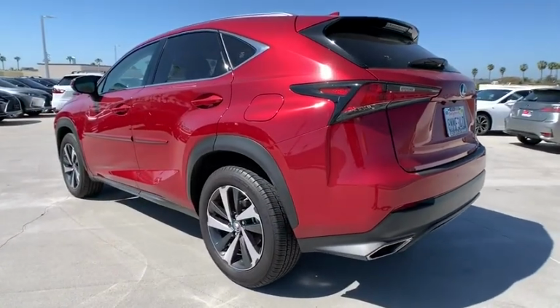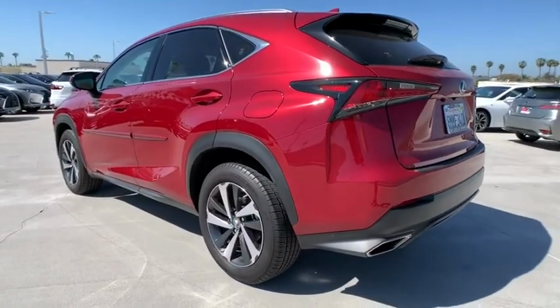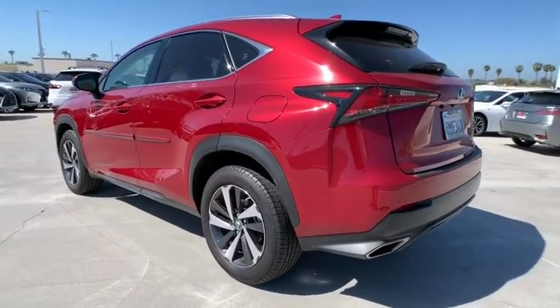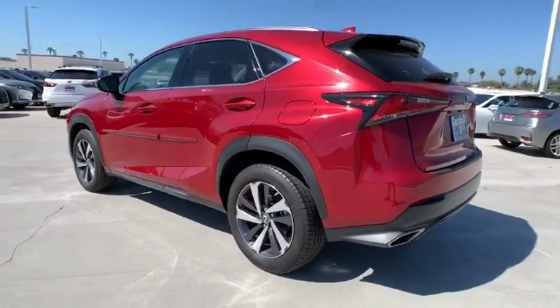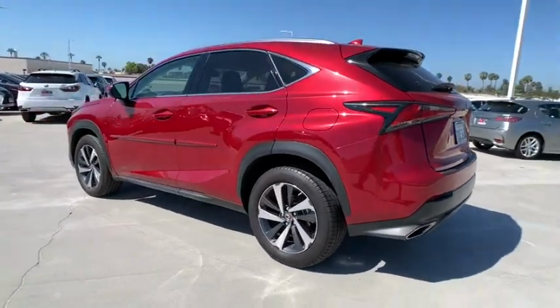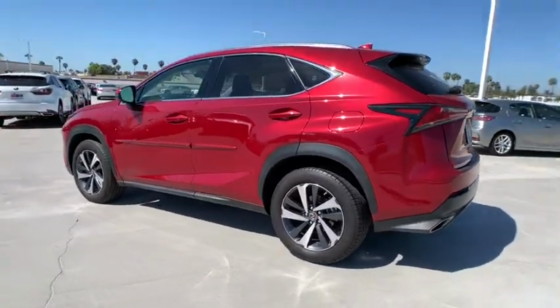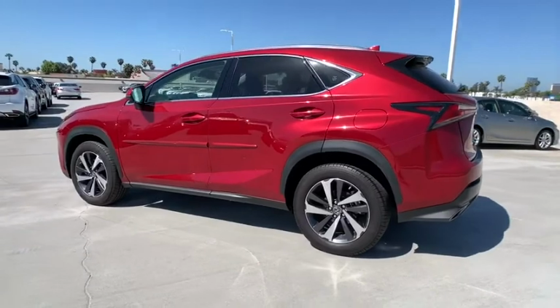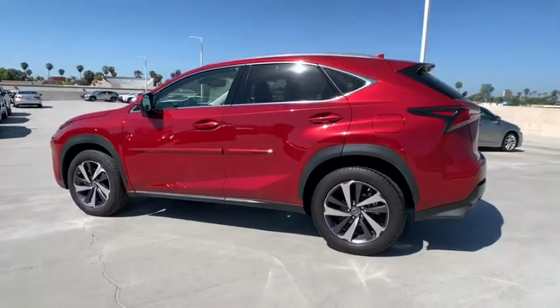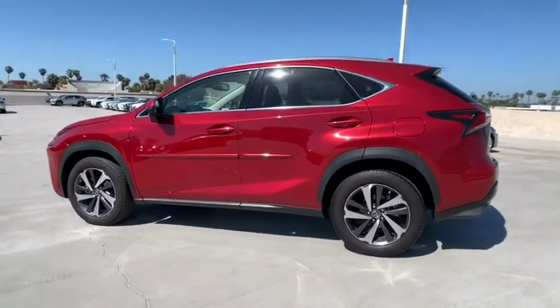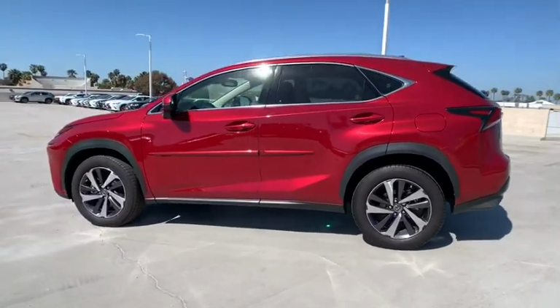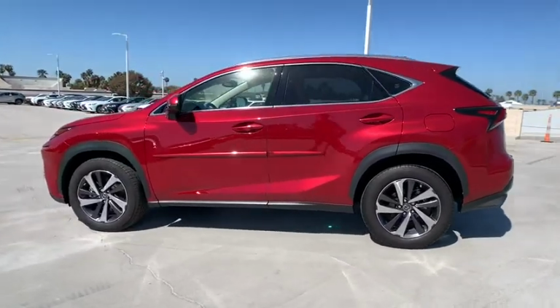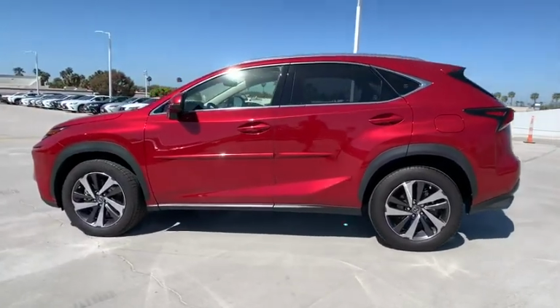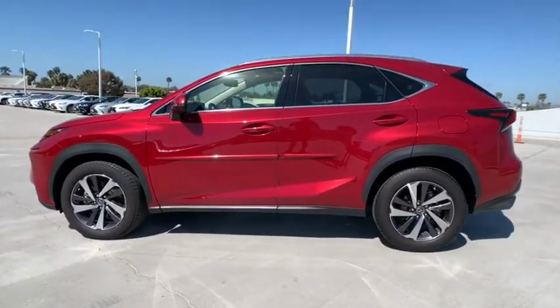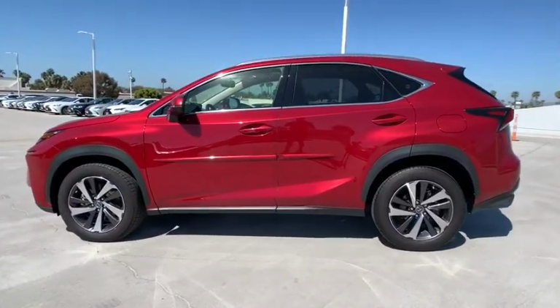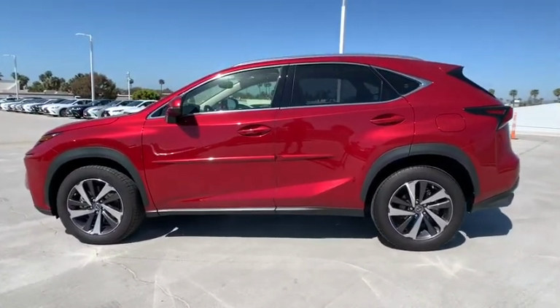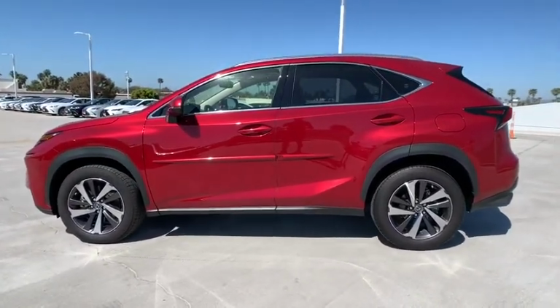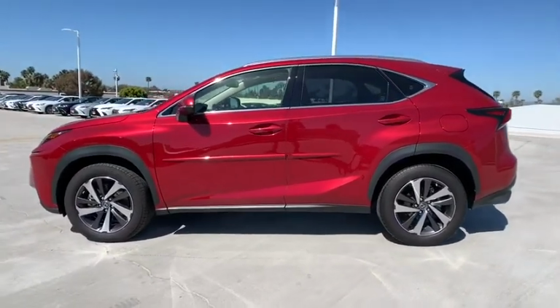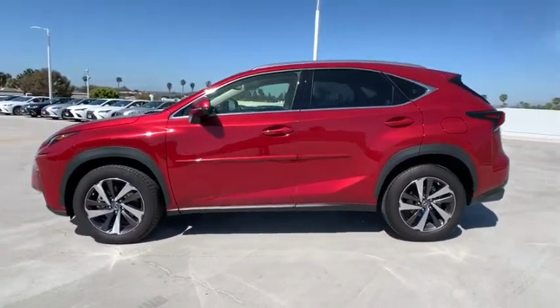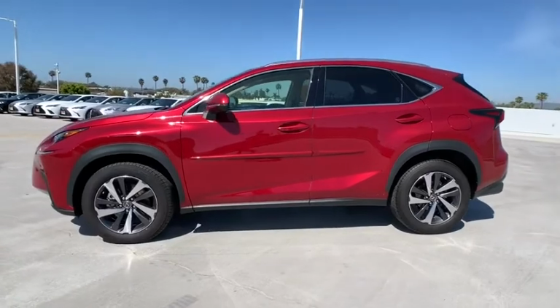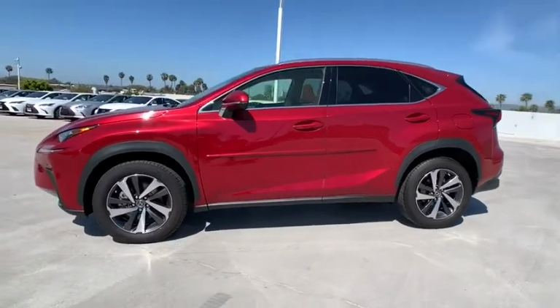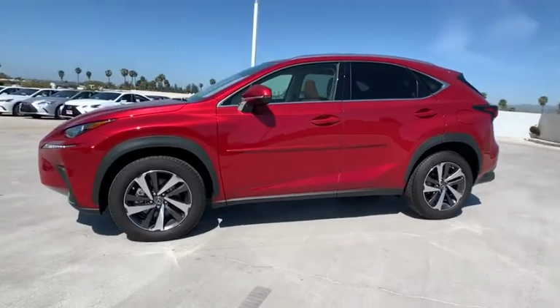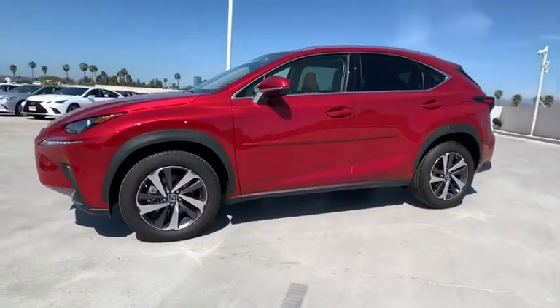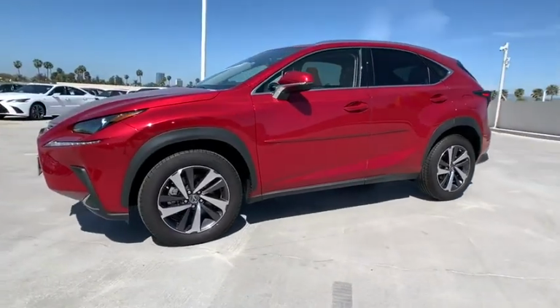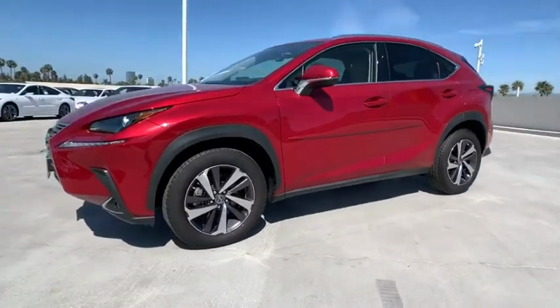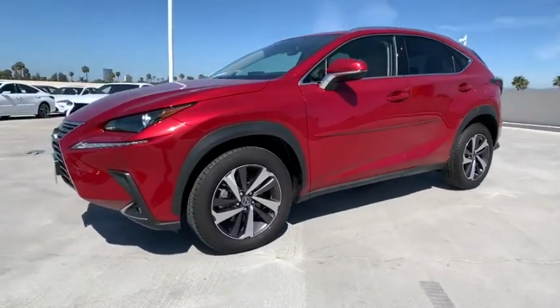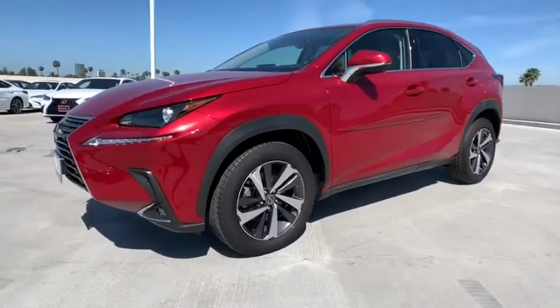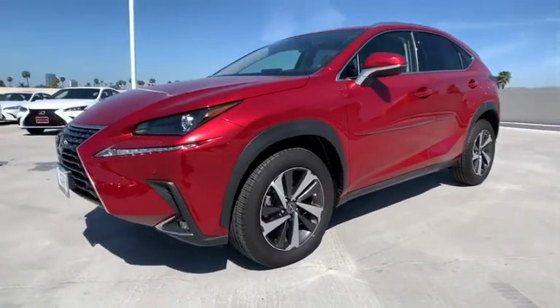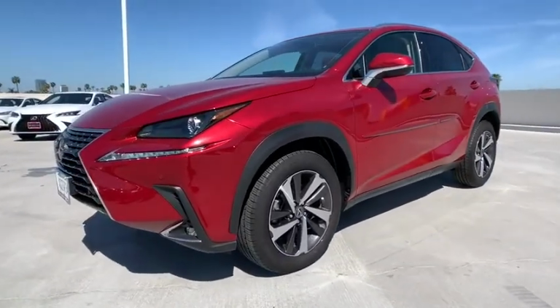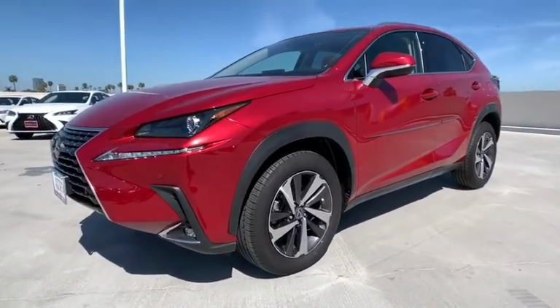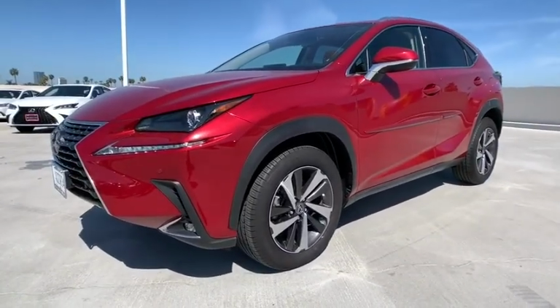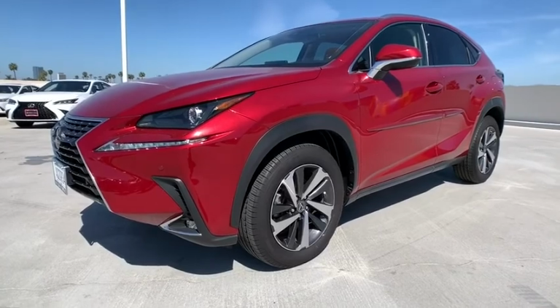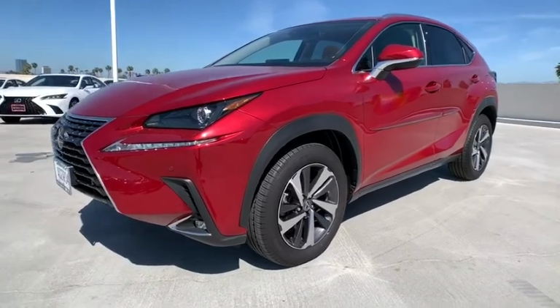This vehicle has less than 15,000 miles. Here are some of this vehicle's great options: power passenger seat, traction control, dual airbags, leather-wrapped steering wheel, power steering, four-wheel disc brakes, eight speakers.